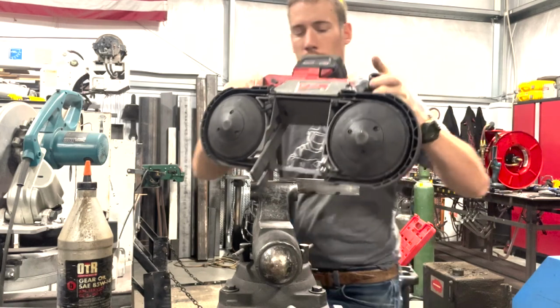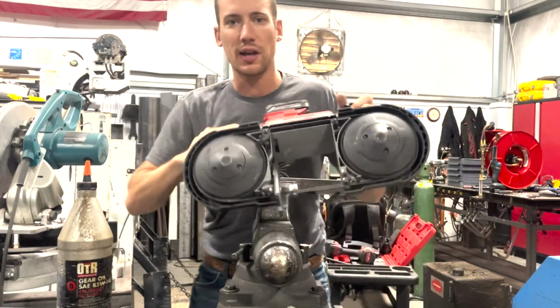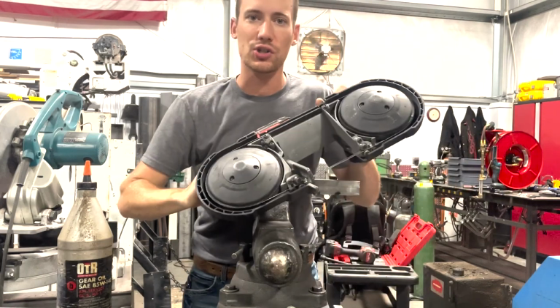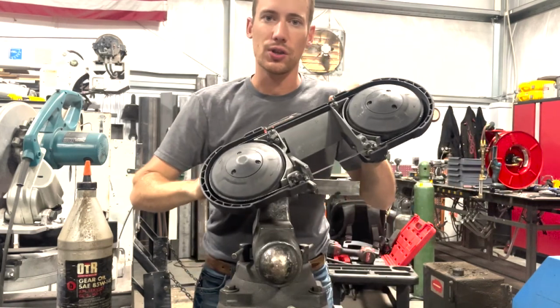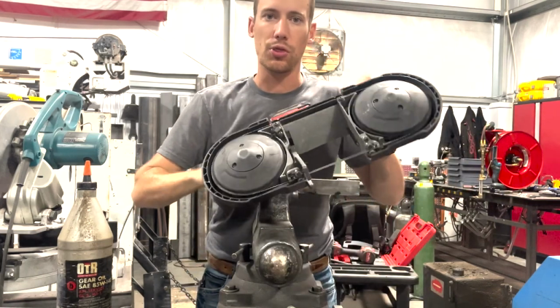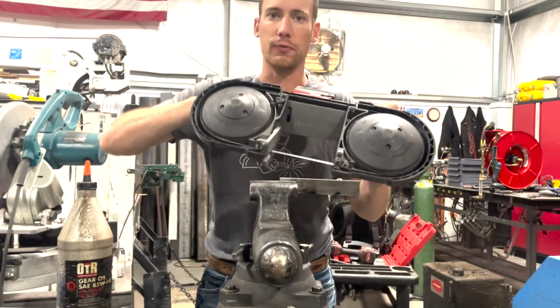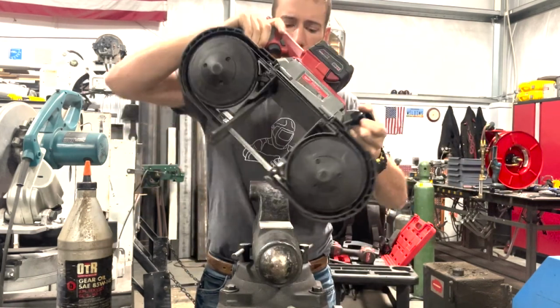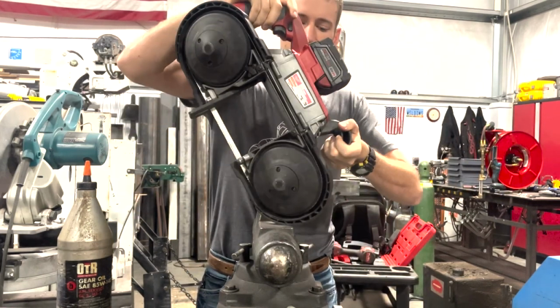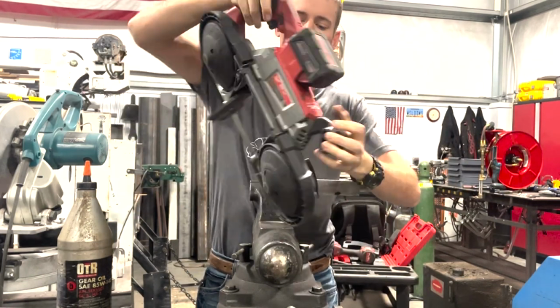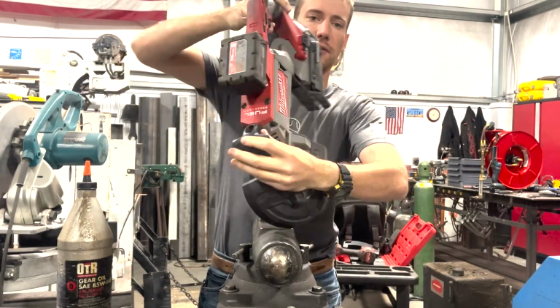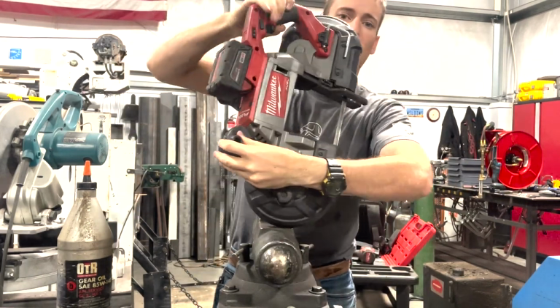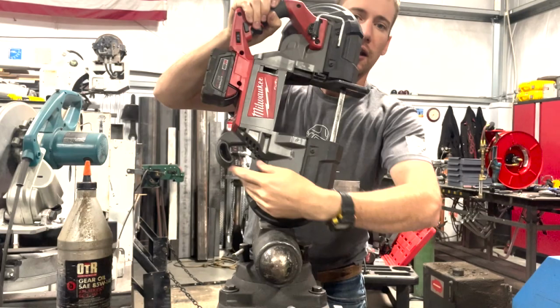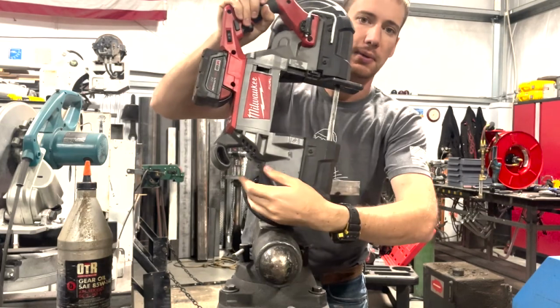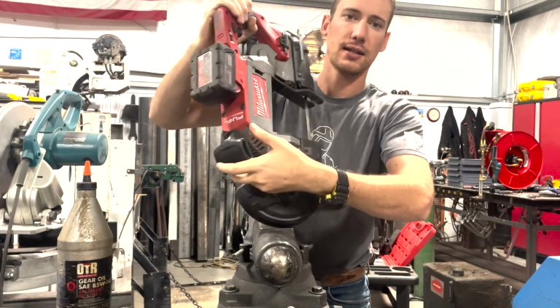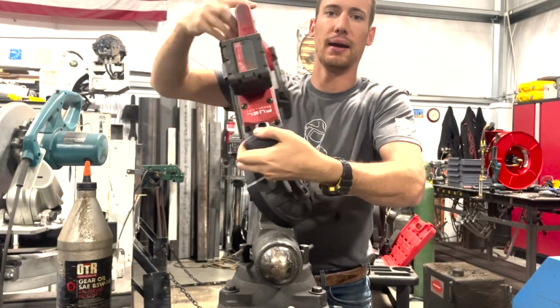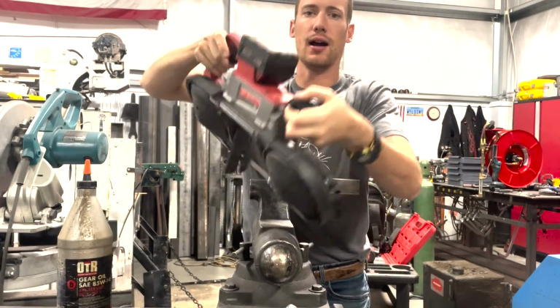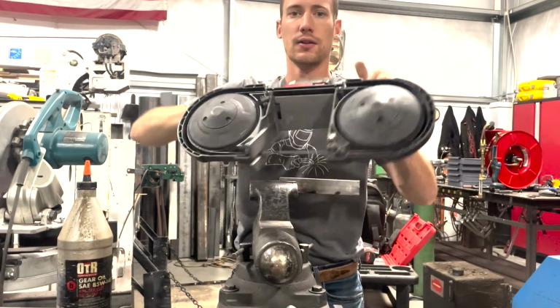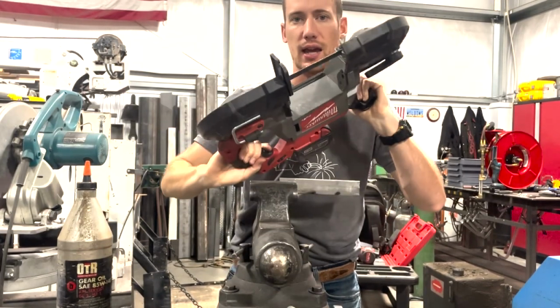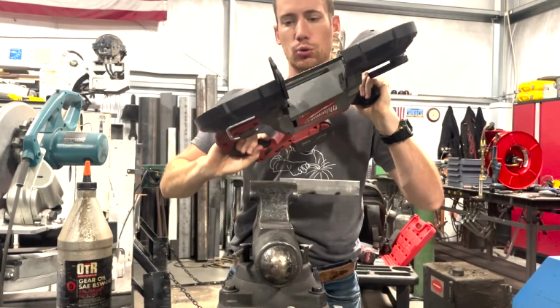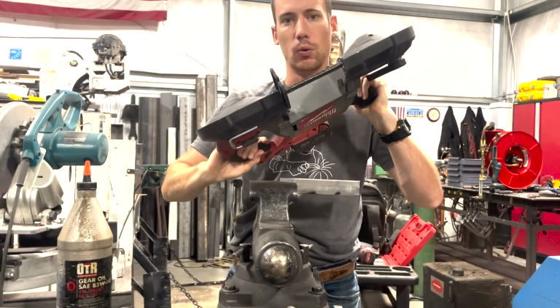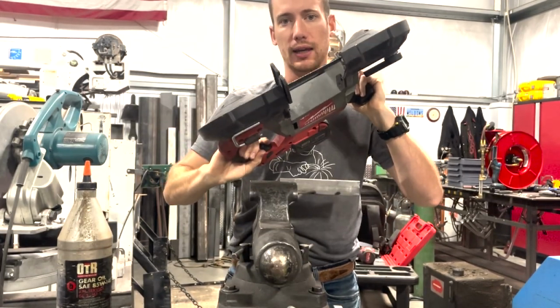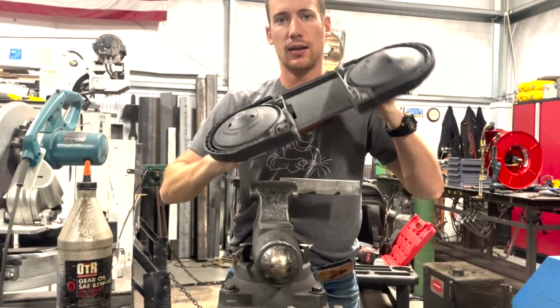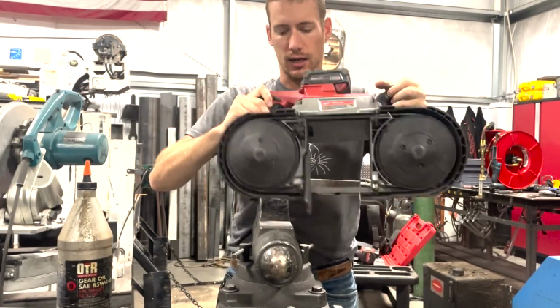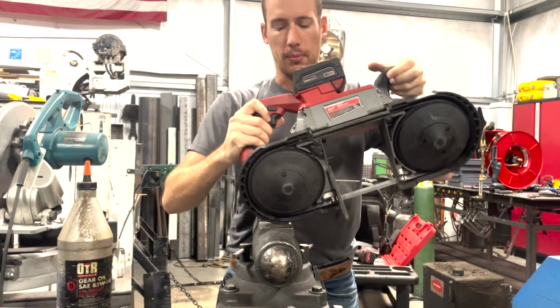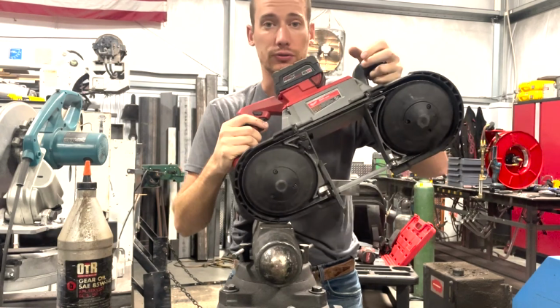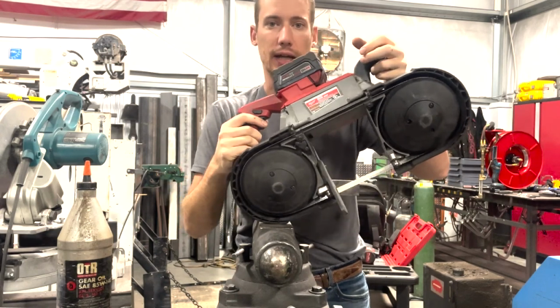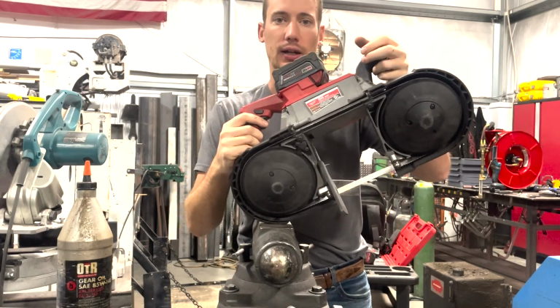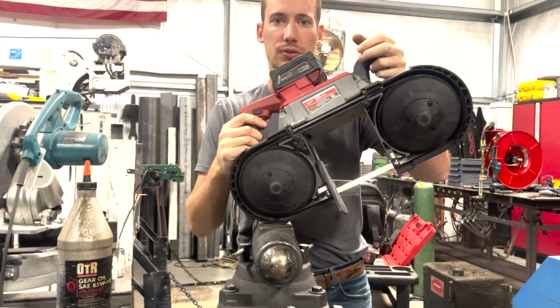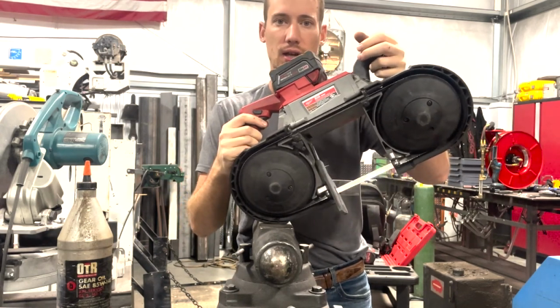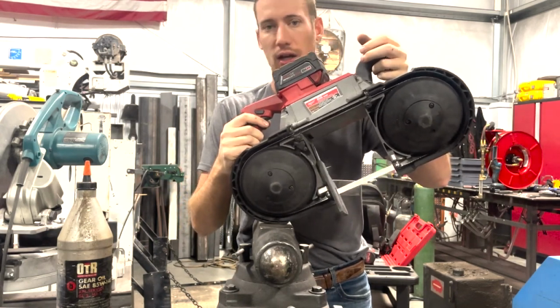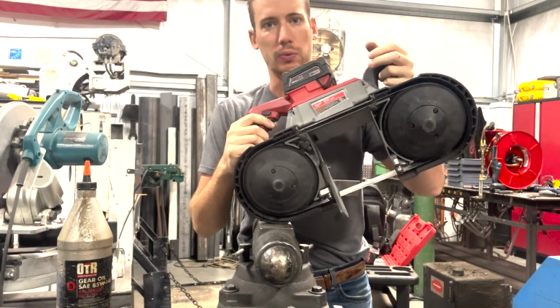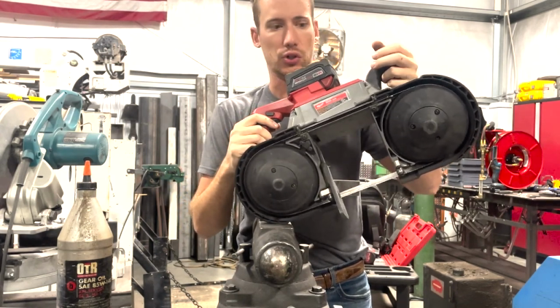Today I want to share with you the review of this Milwaukee Fuel Deep Cut Band Saw. Fantastic tool from Milwaukee. I am a welder fabricator and I use this thing every week in the shop.